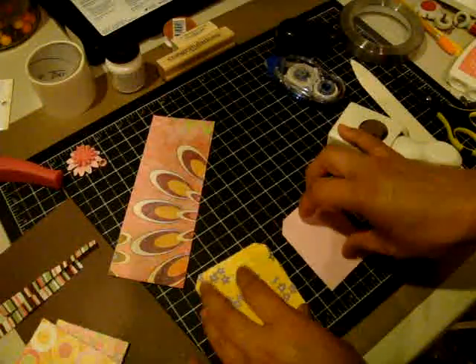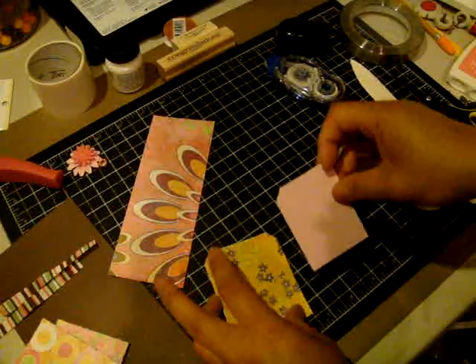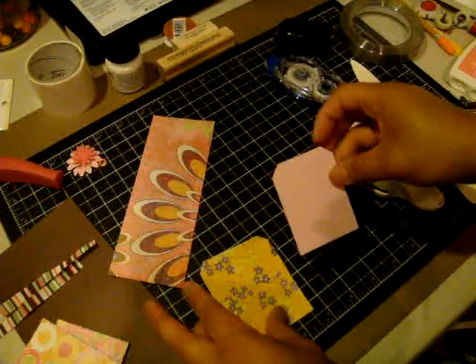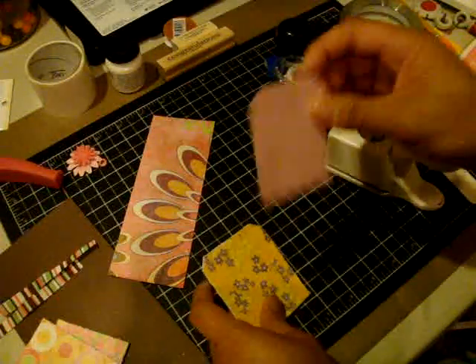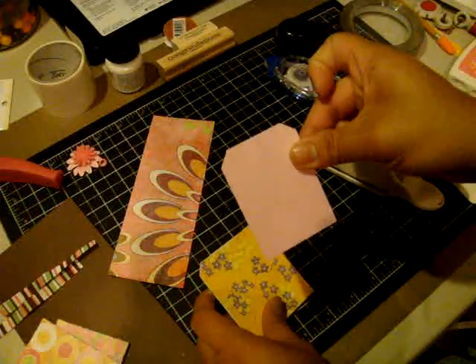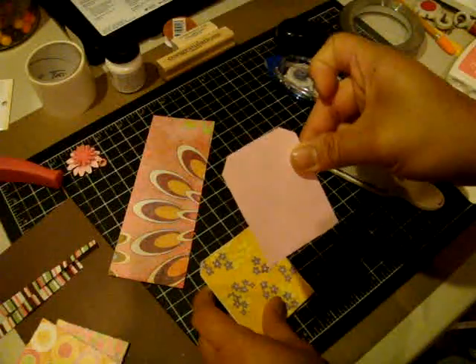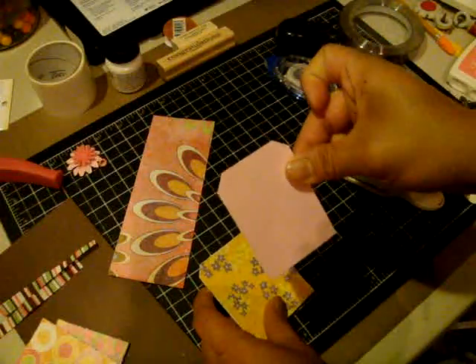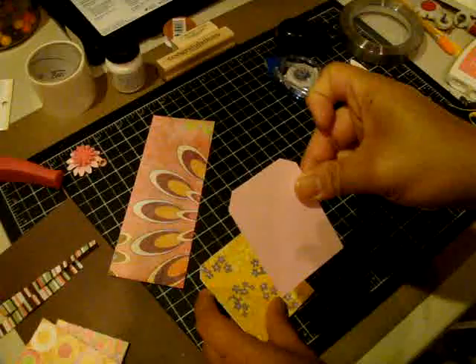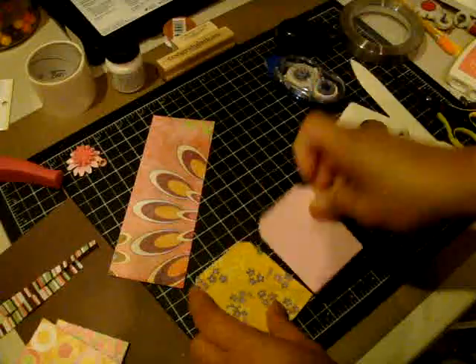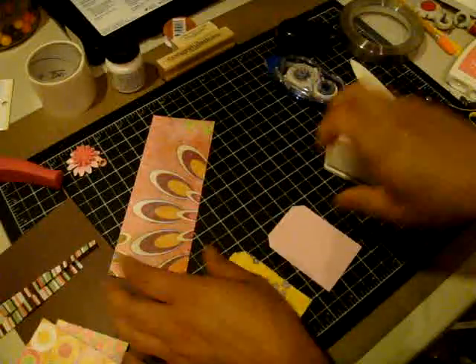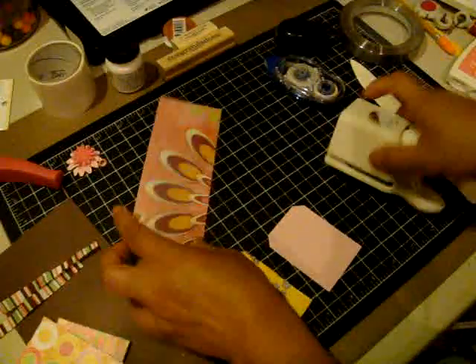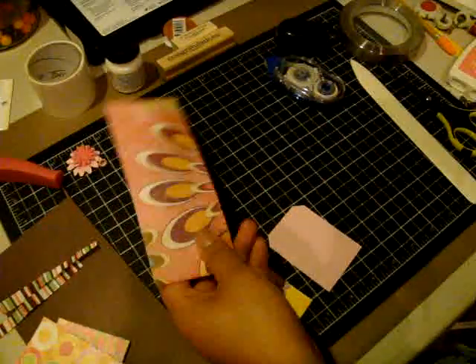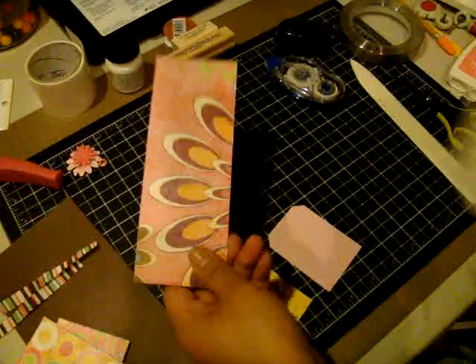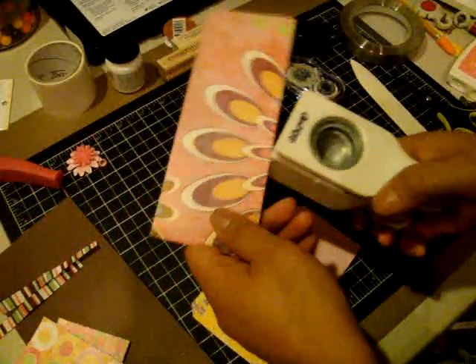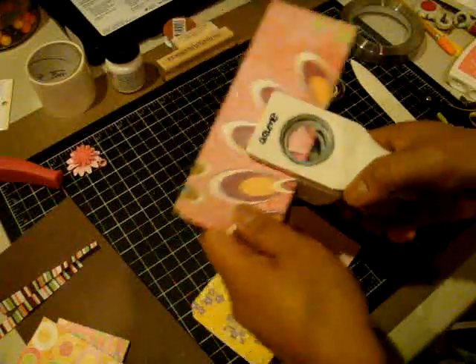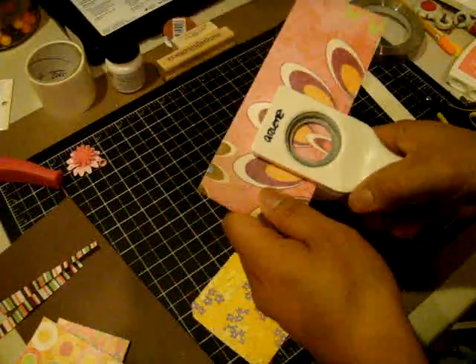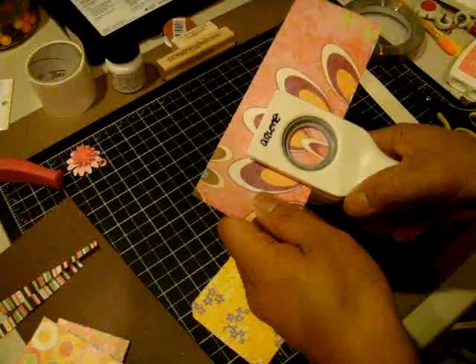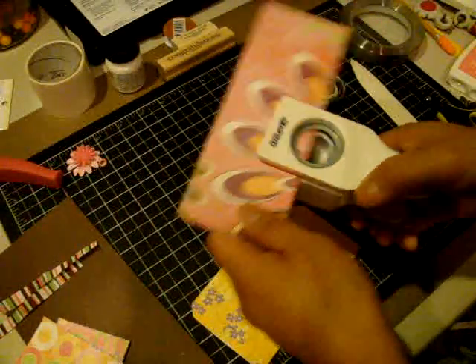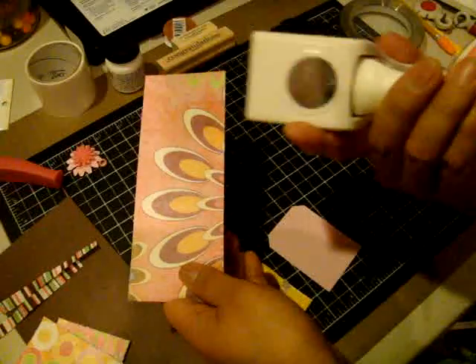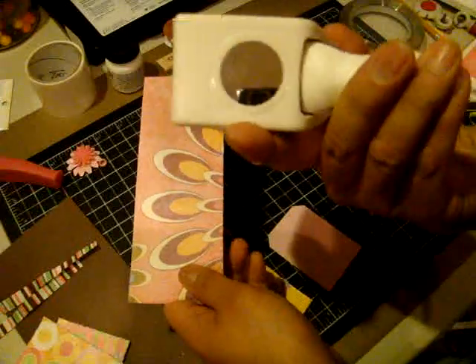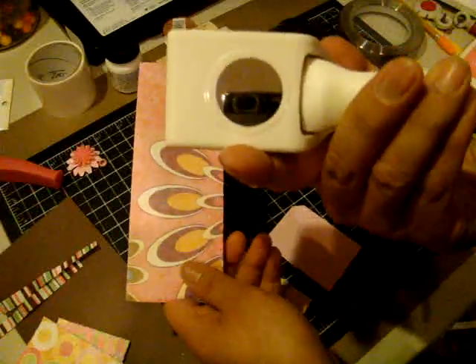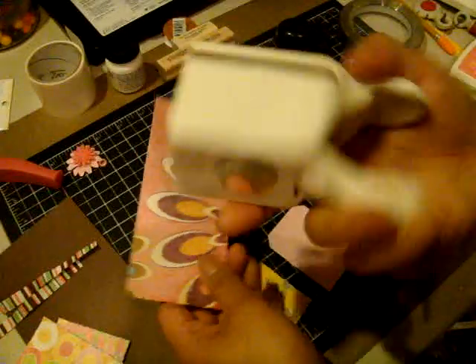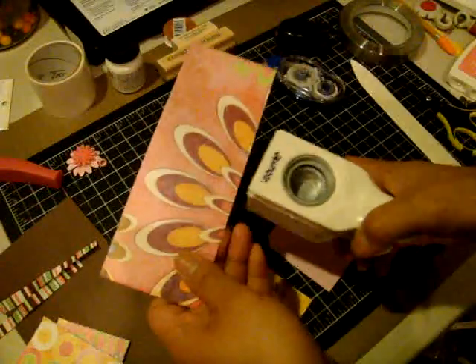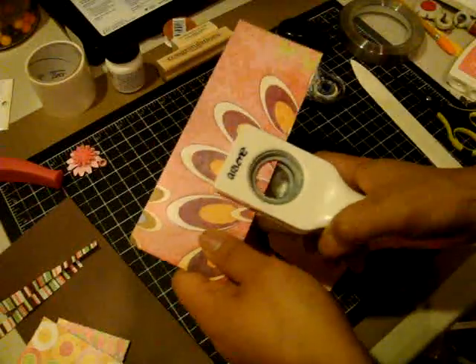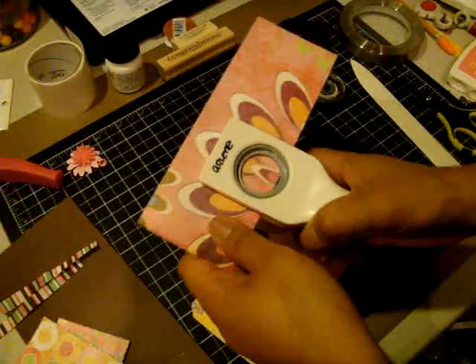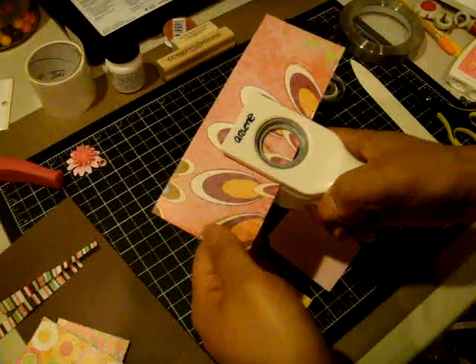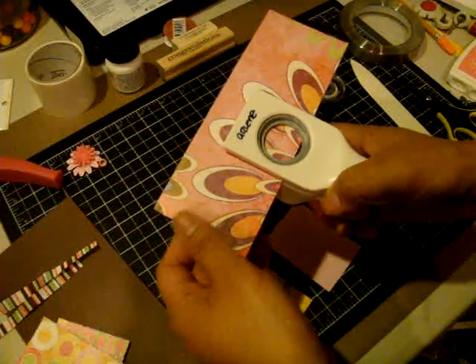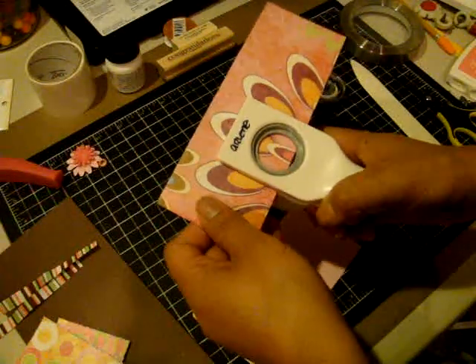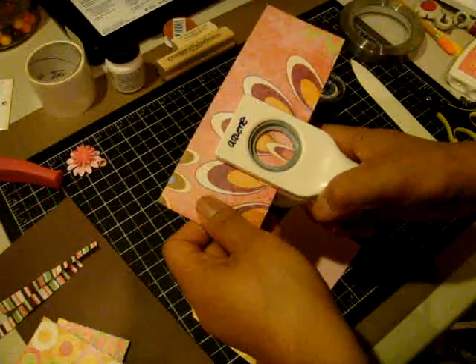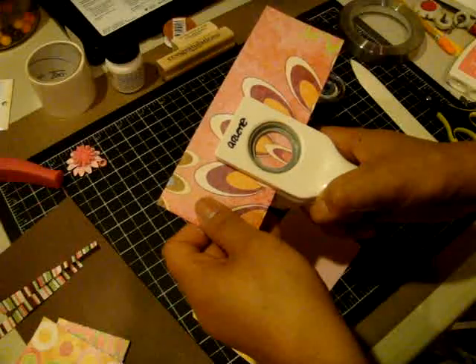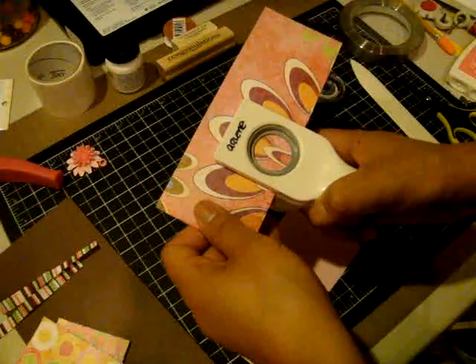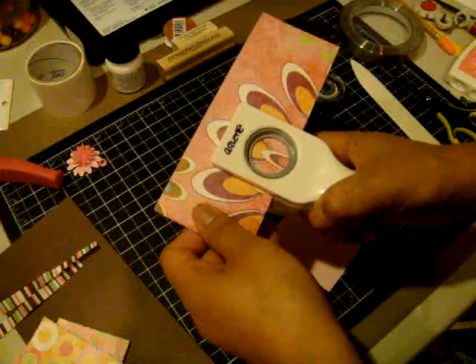I have the tag piece cut out, and then you're going to need a one-inch circle. This is just one of those Martha Stewart one-inch circle punches. I kind of like these colors here, so I'm going to punch this out.